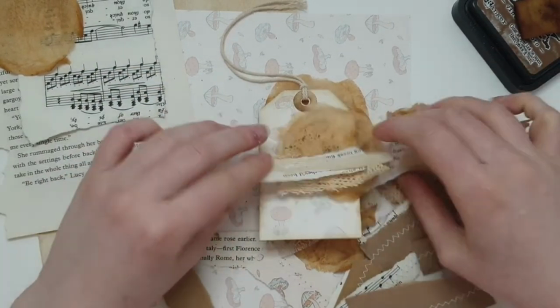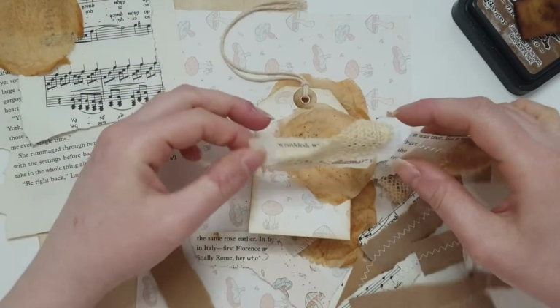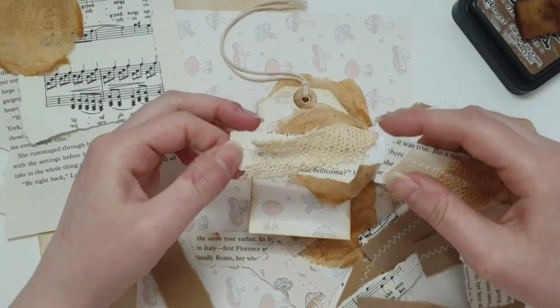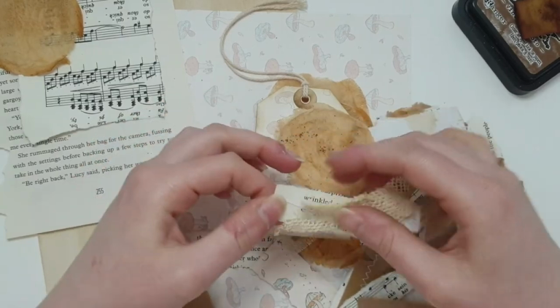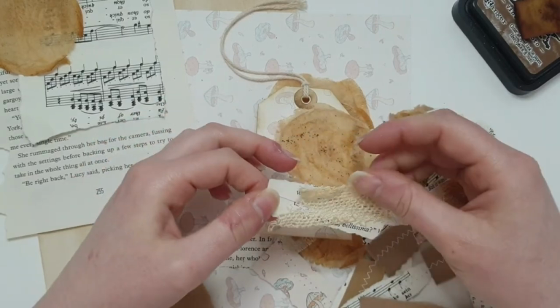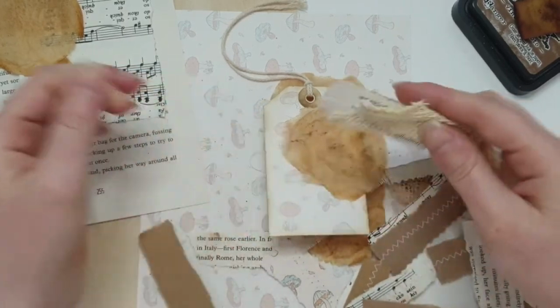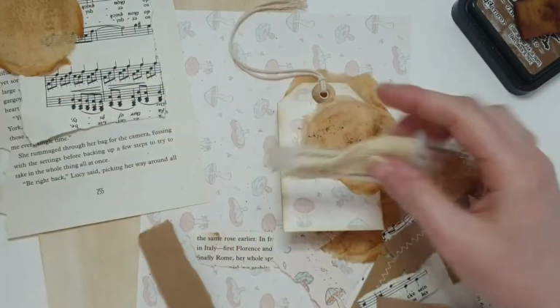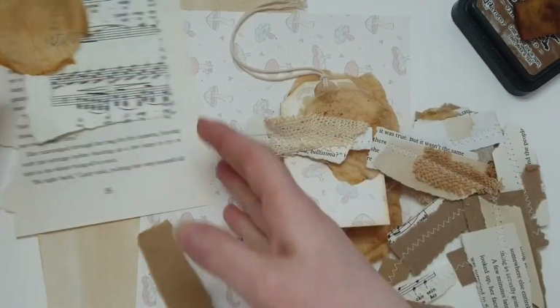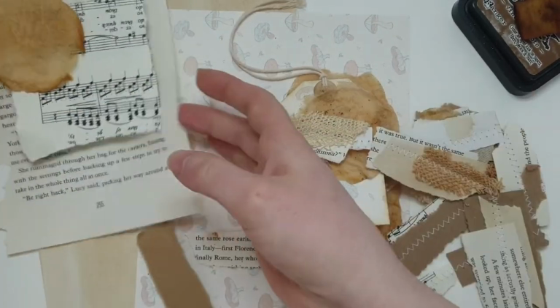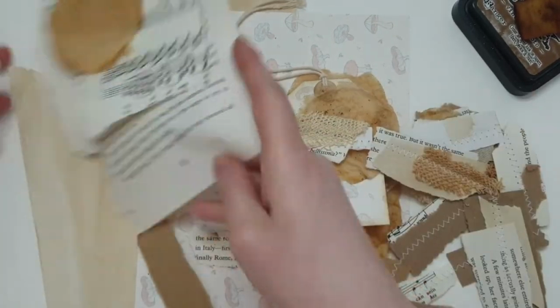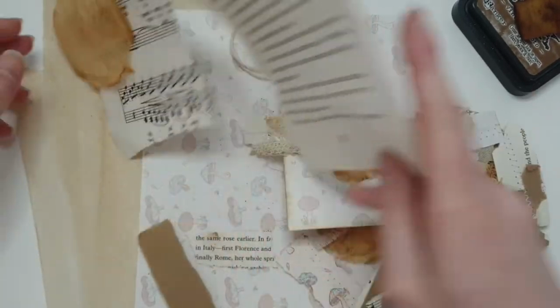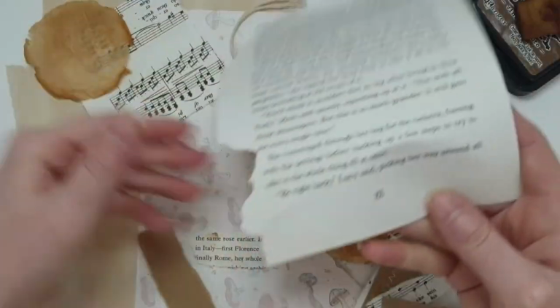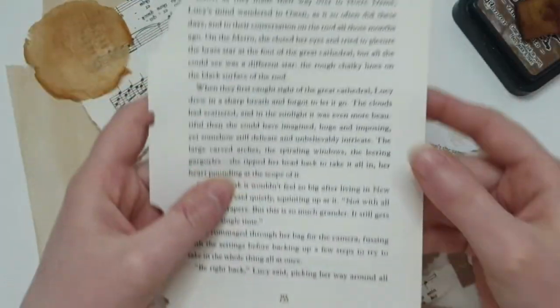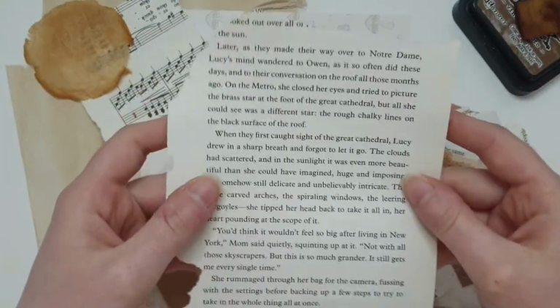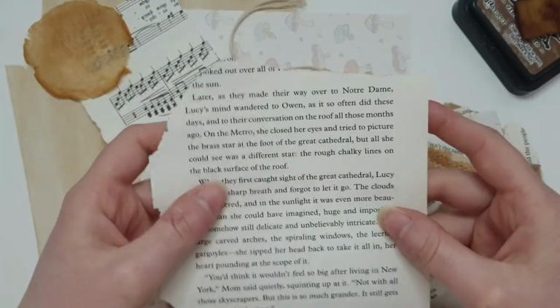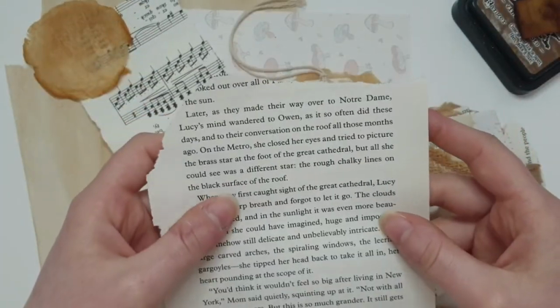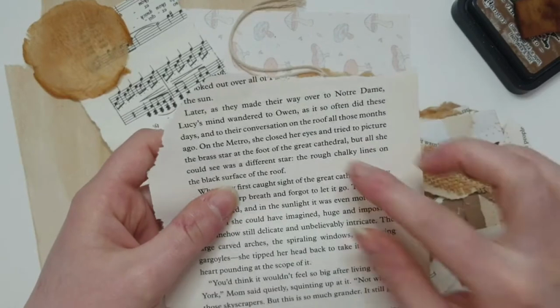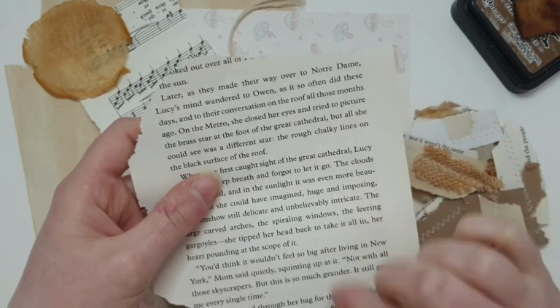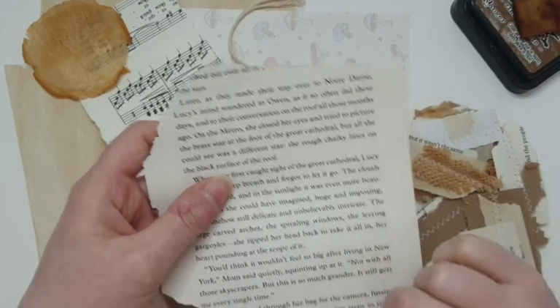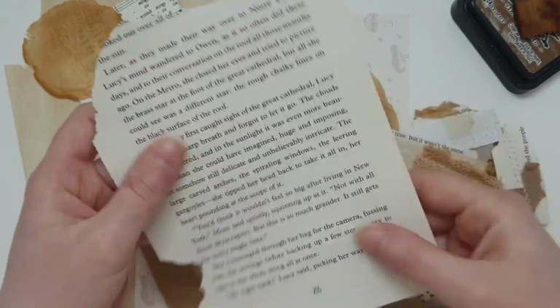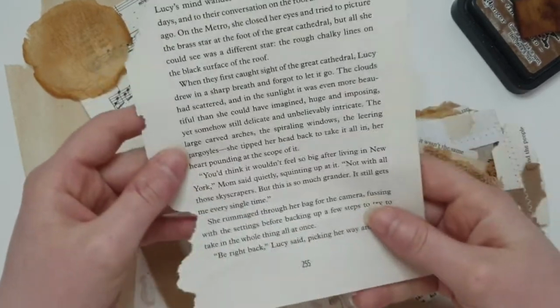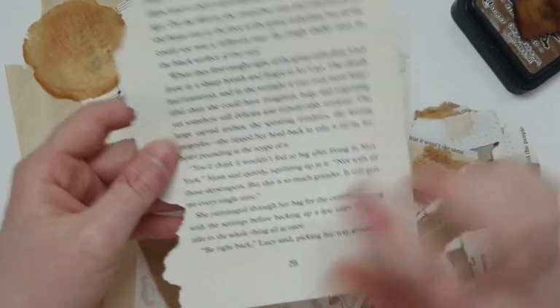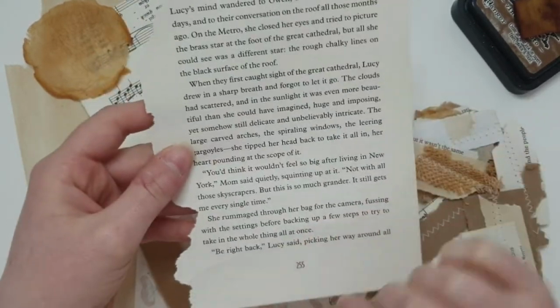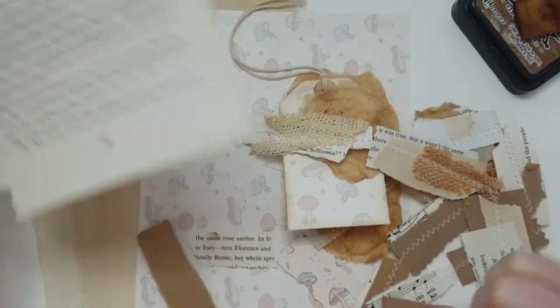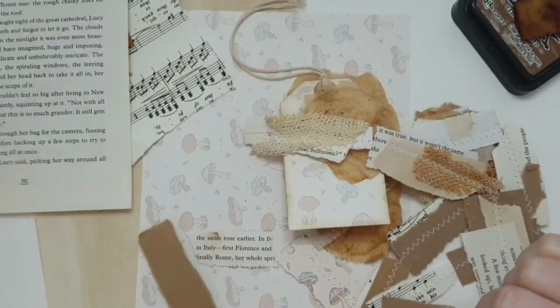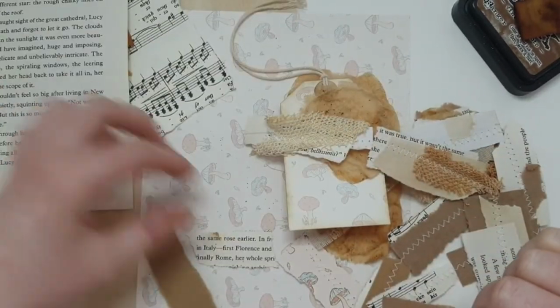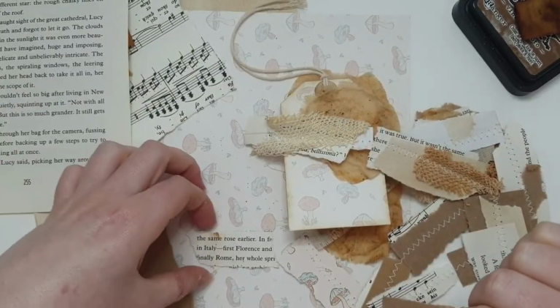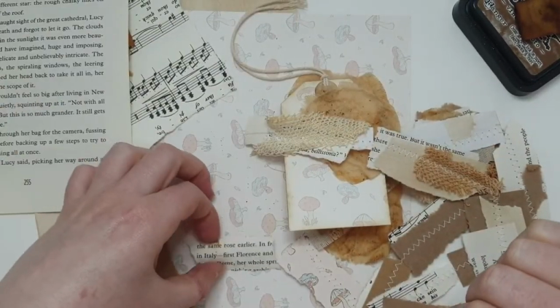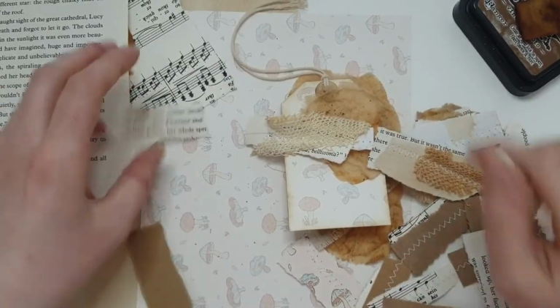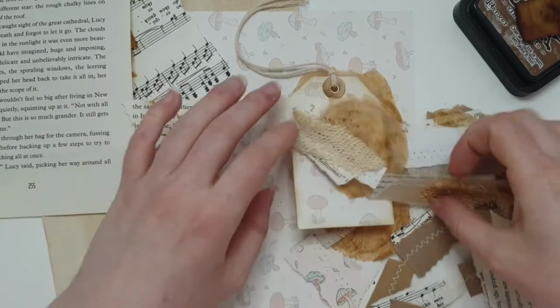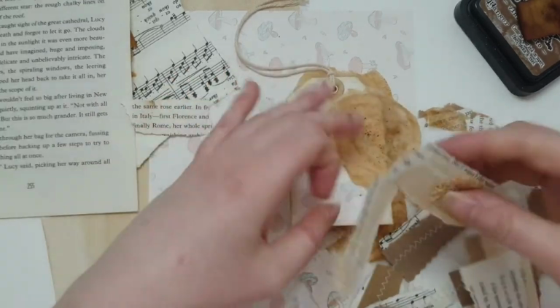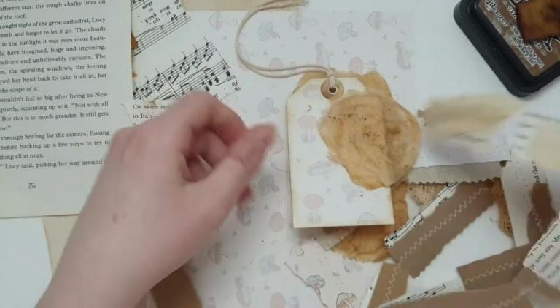I'm thinking along the lines of layering some elements up and having Tim Holtz clipping stickers or a sentiment, but if you really want to keep it no-cost, you could get your book pages, cut out selected words and make a sentence from them.